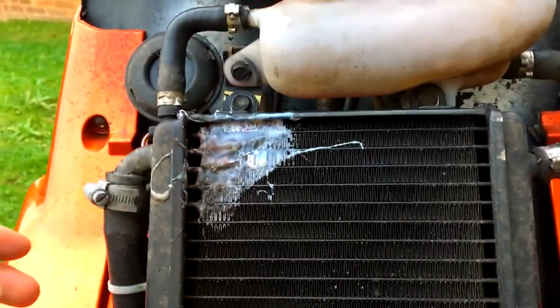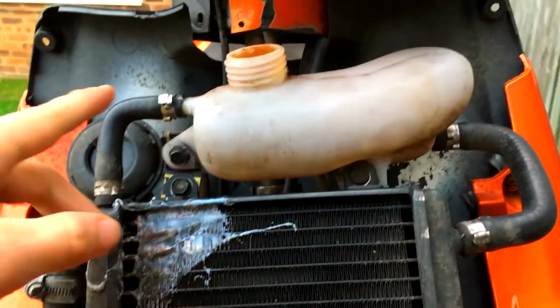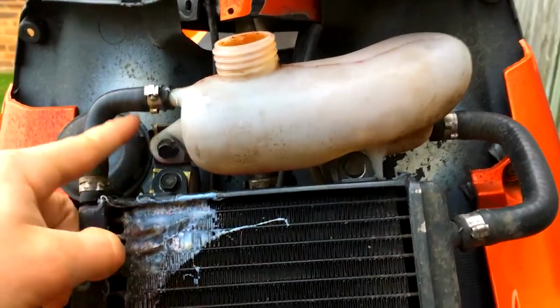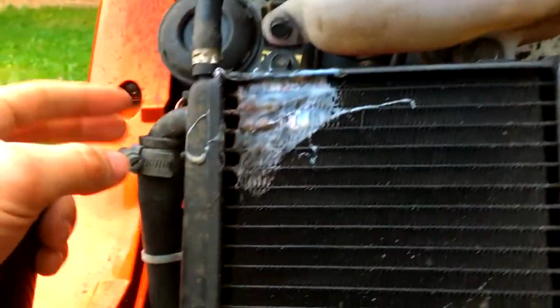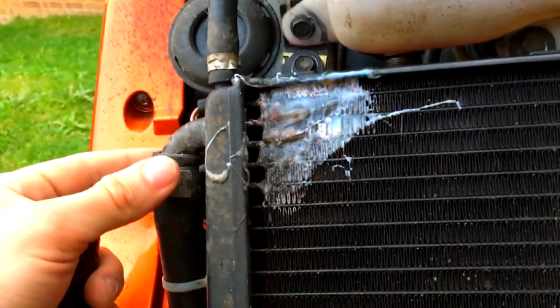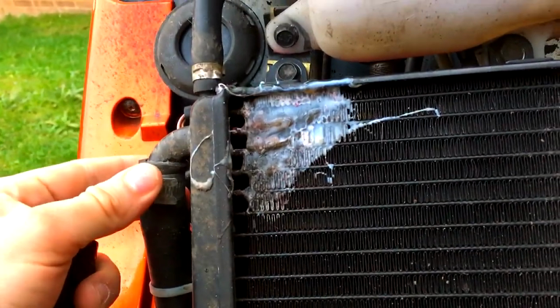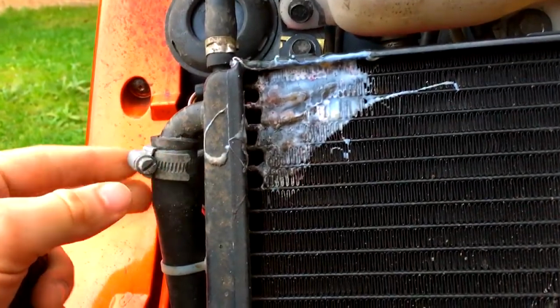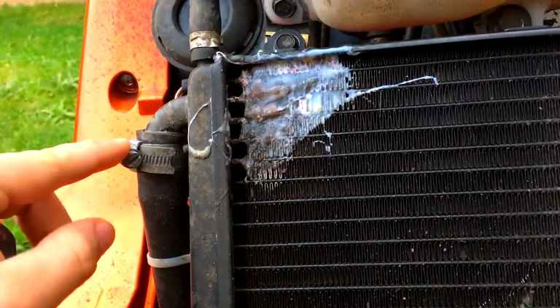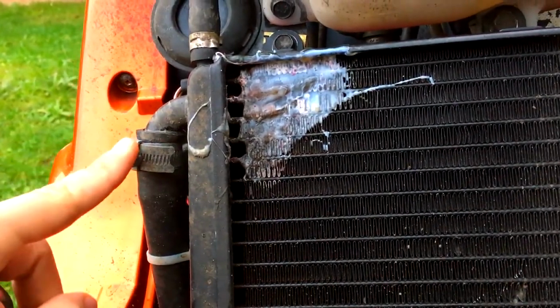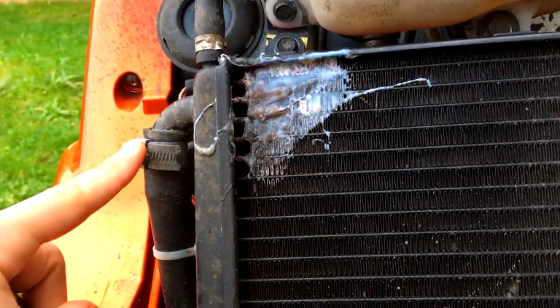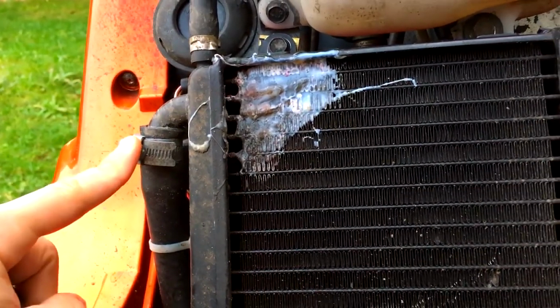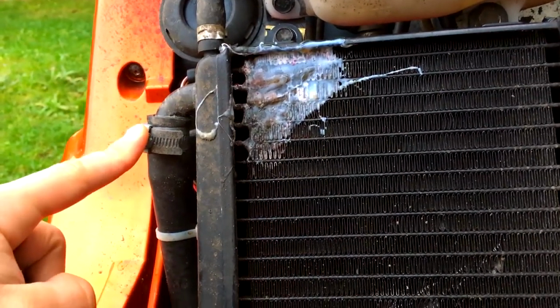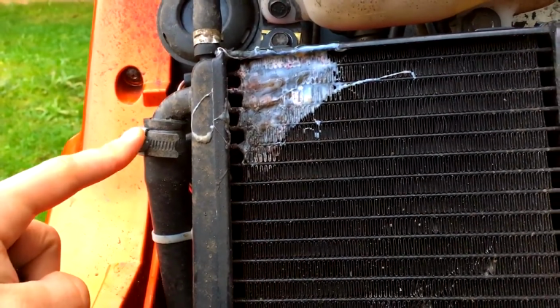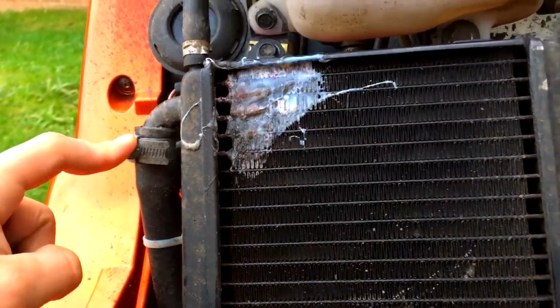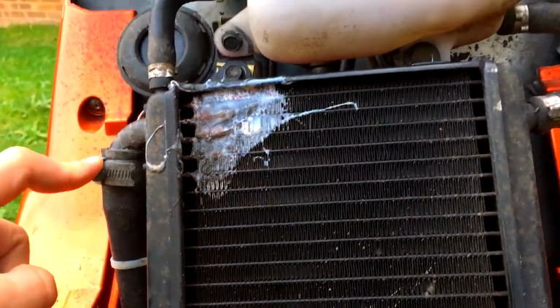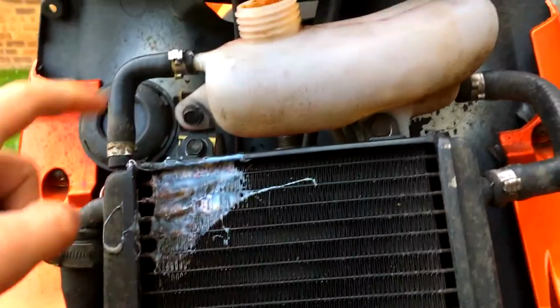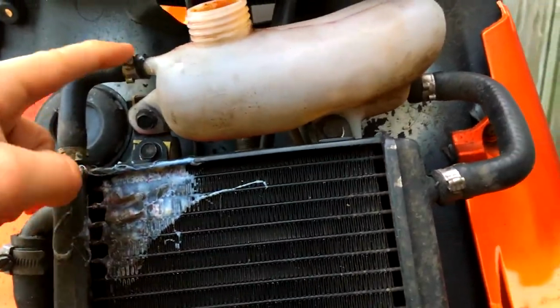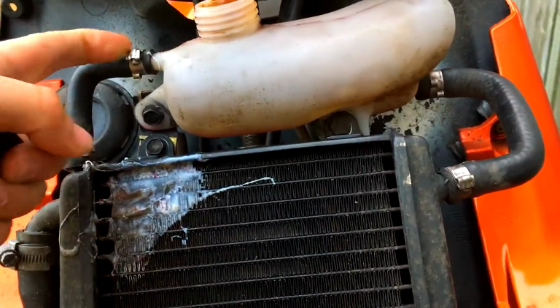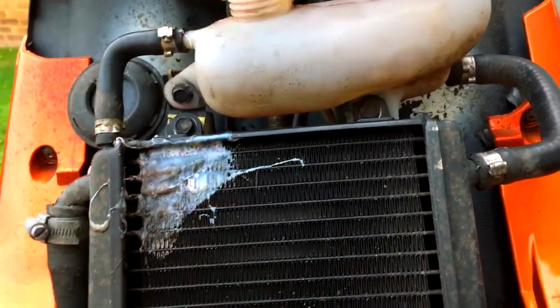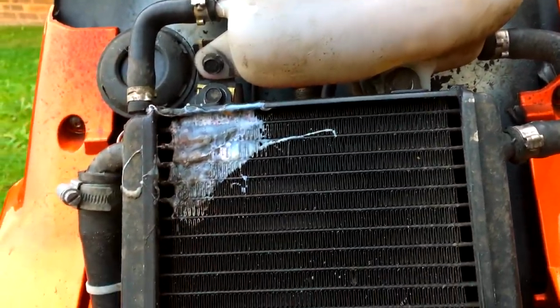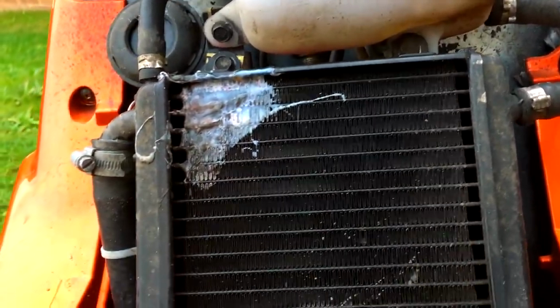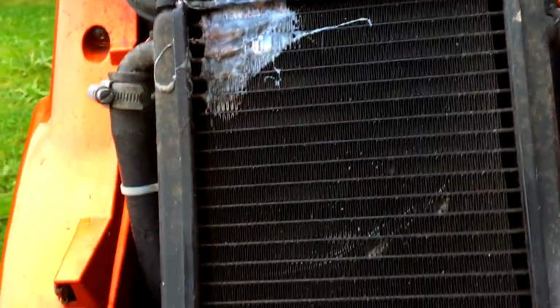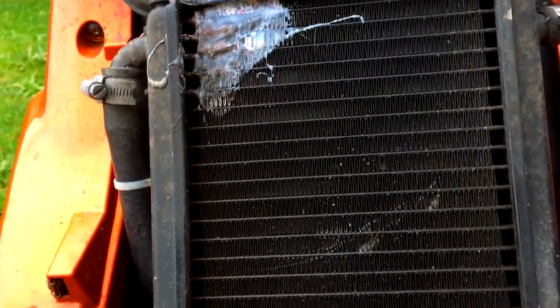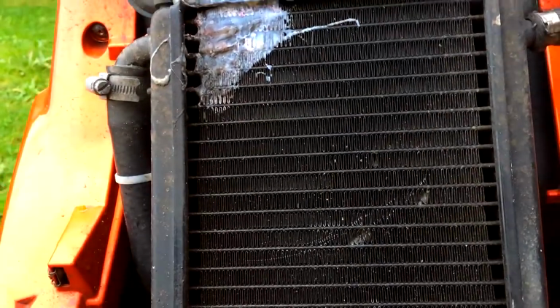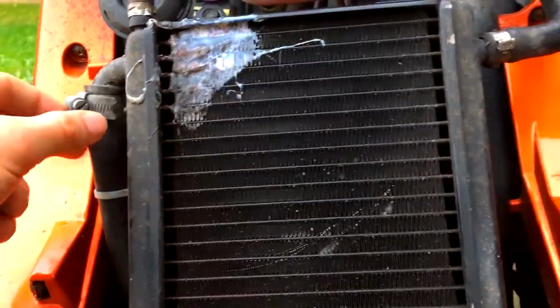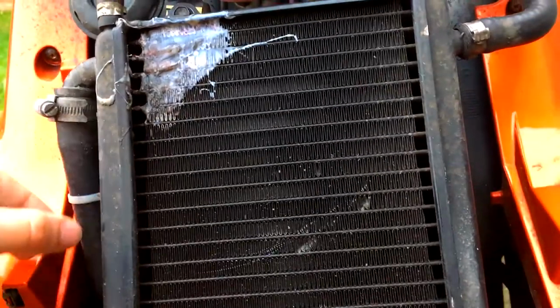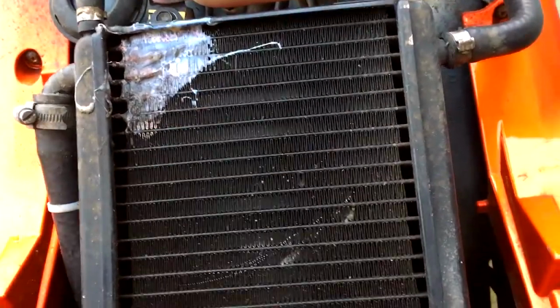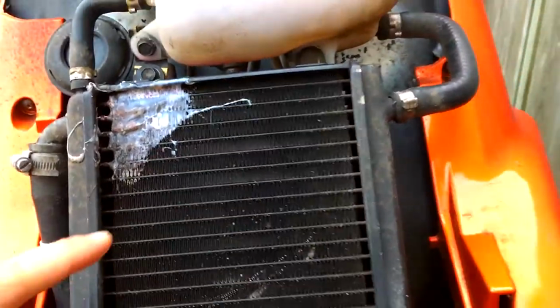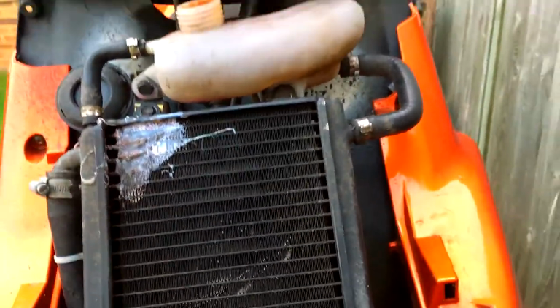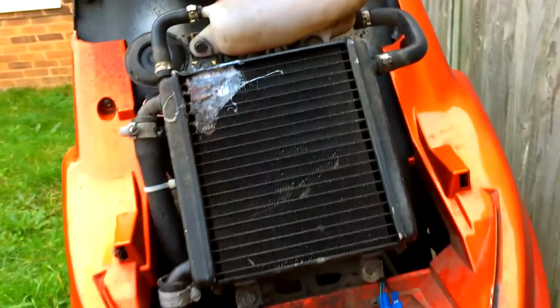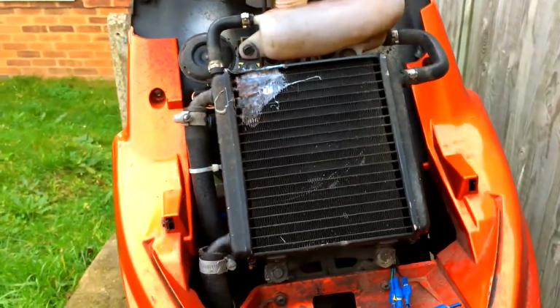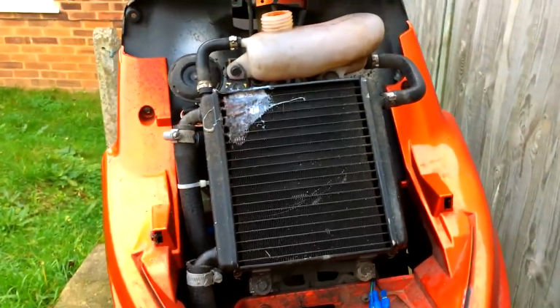What I do is go to jubilee clips so now I can just undo that with a socket instead of messing about getting a brand new clip every time. Then you want to pull your pipes off and get your rad off.